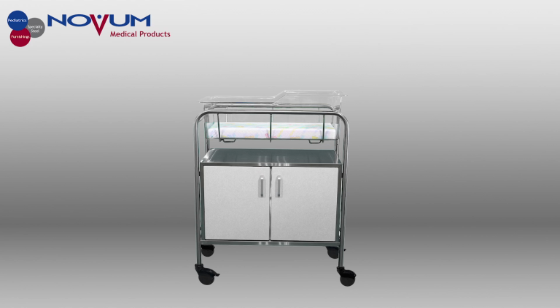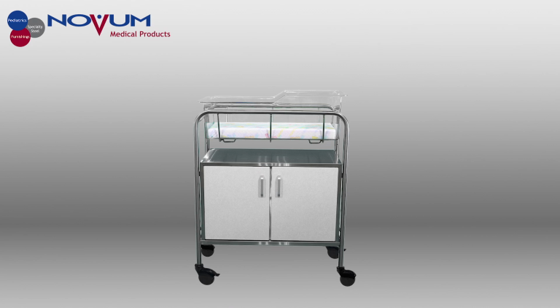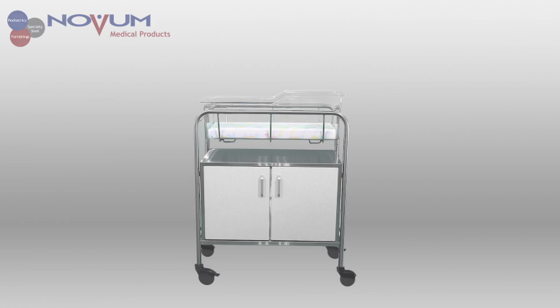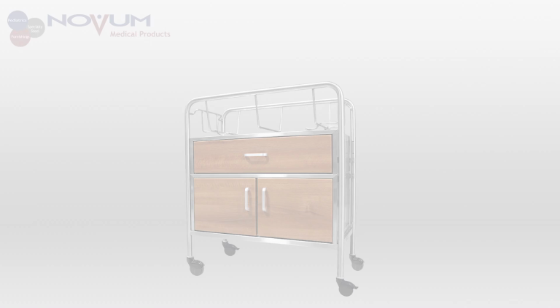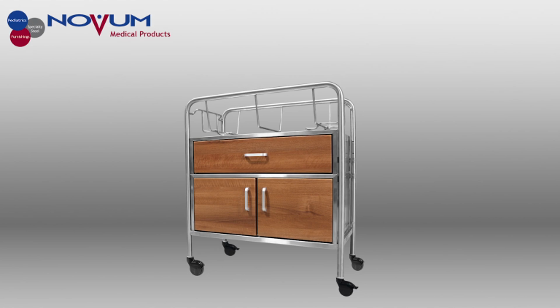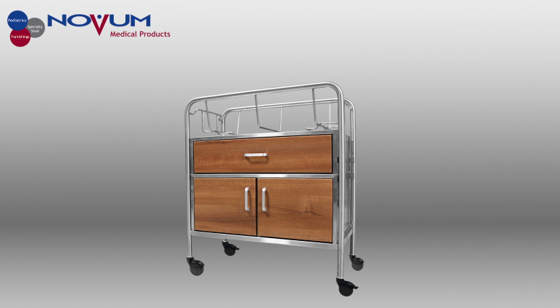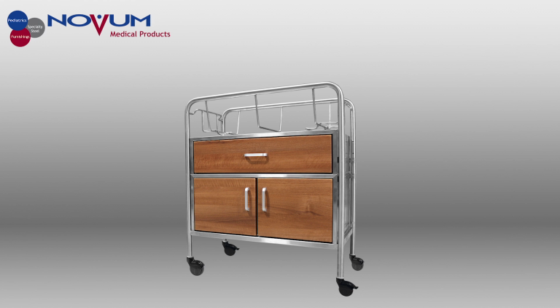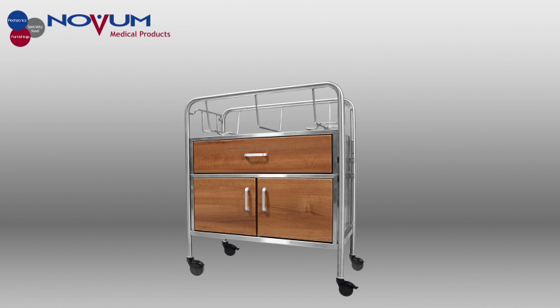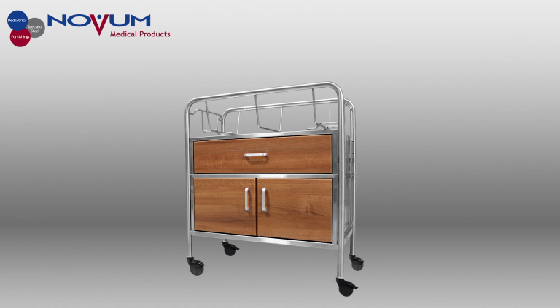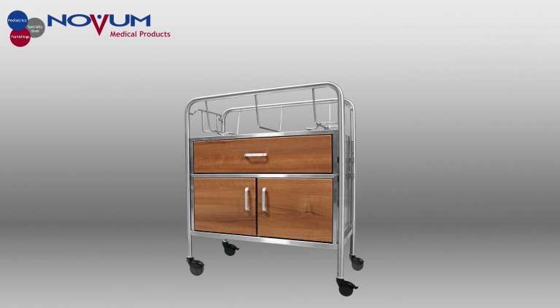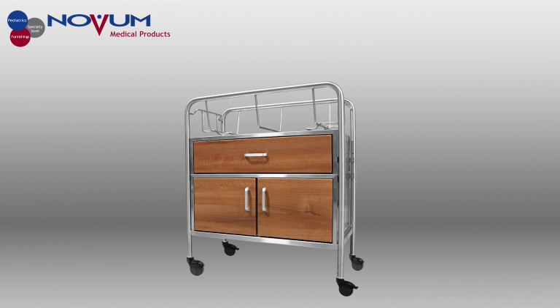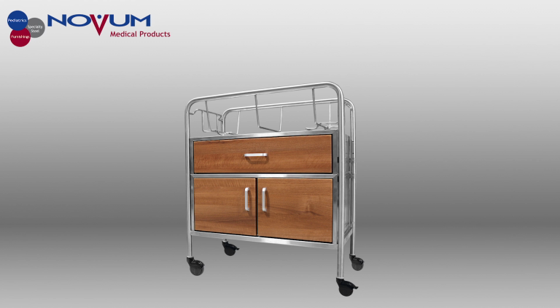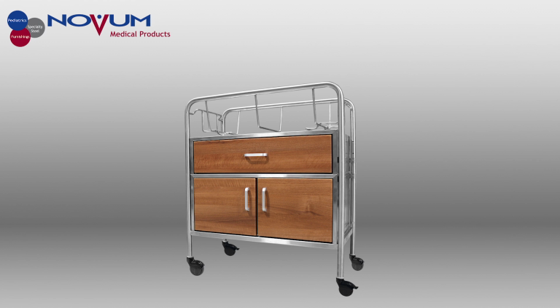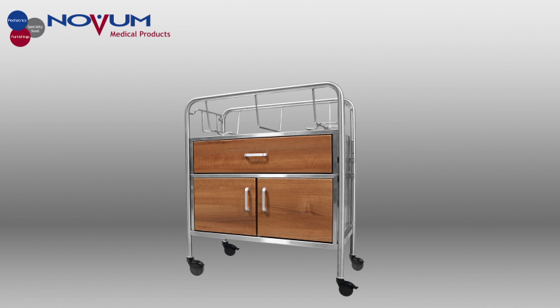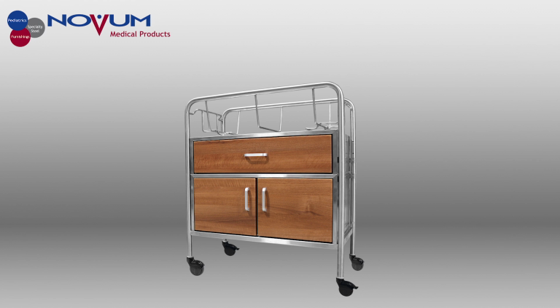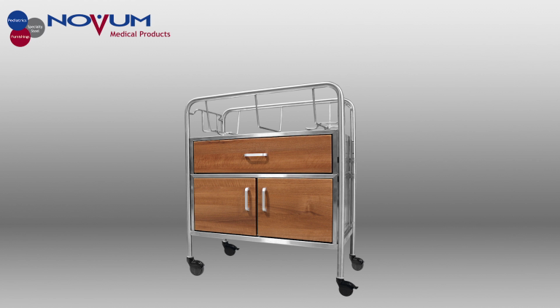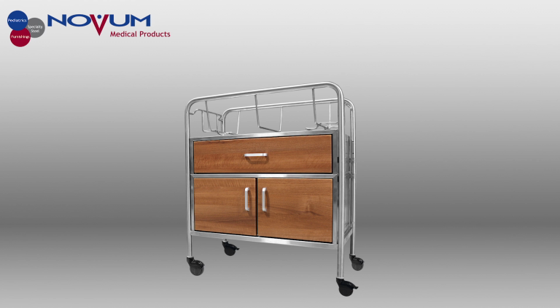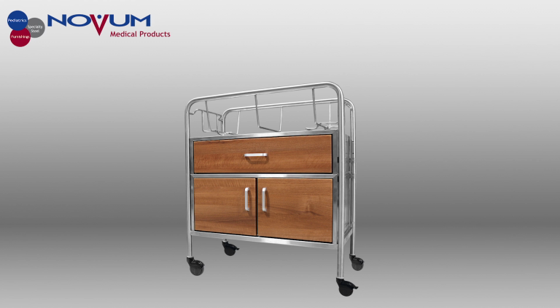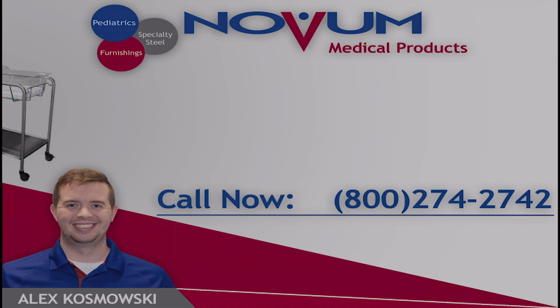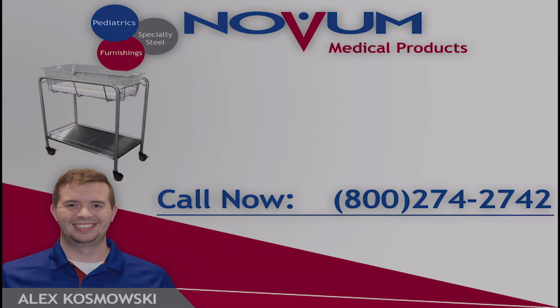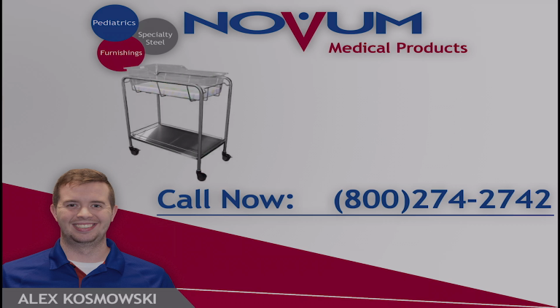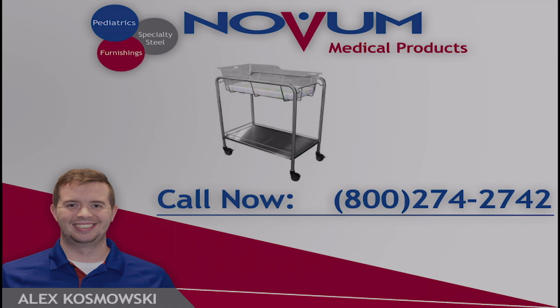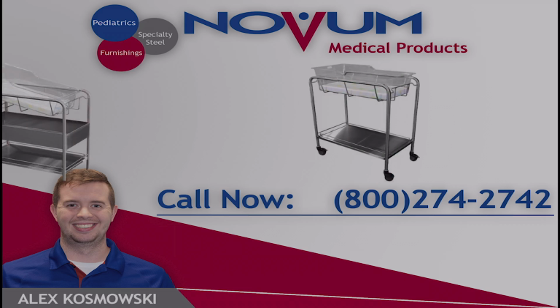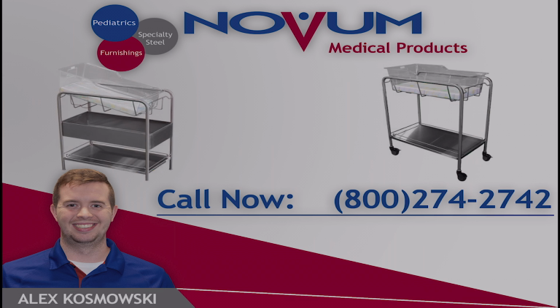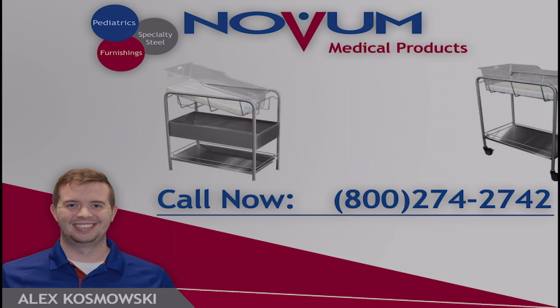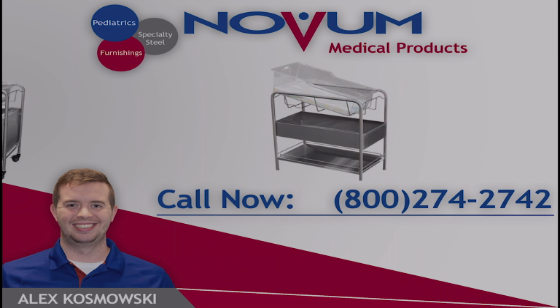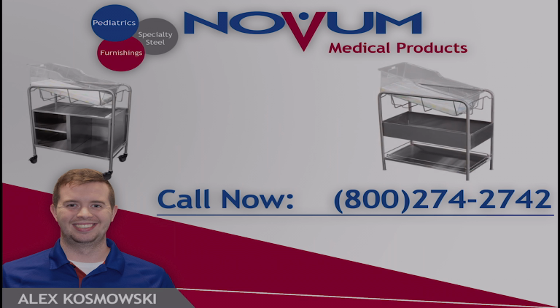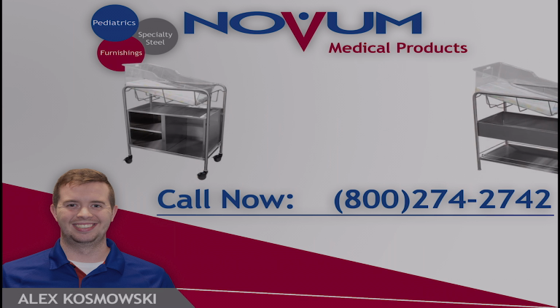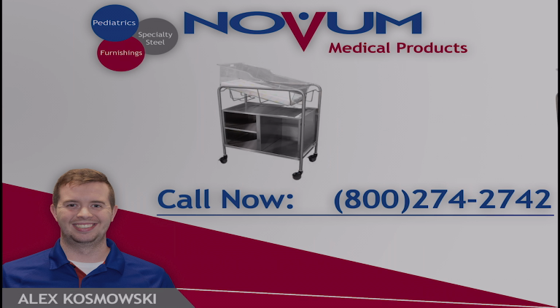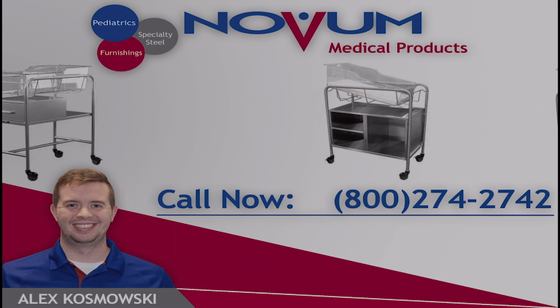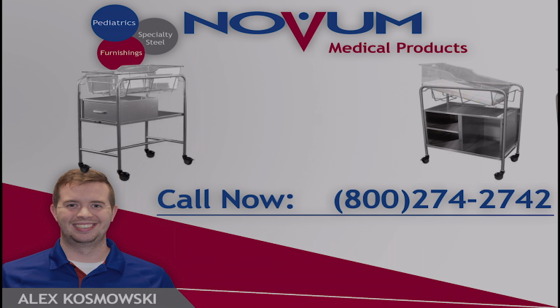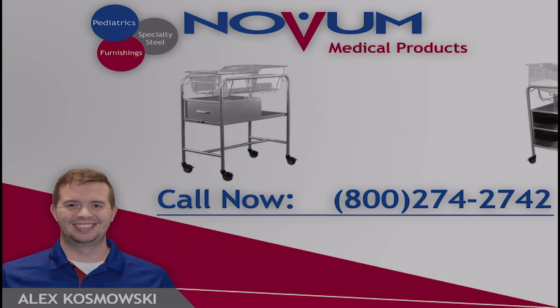If you'd like to learn more about our wood-based bassinets, or if you'd like to order, just give me a call: 1-800-274-2742.